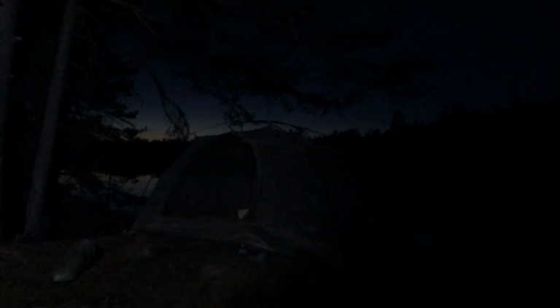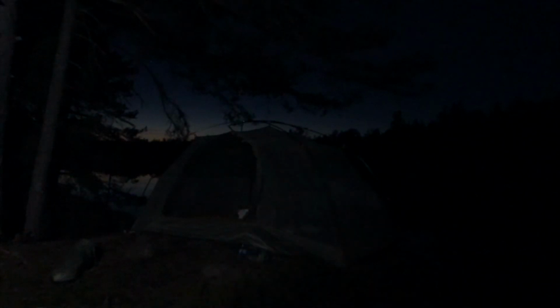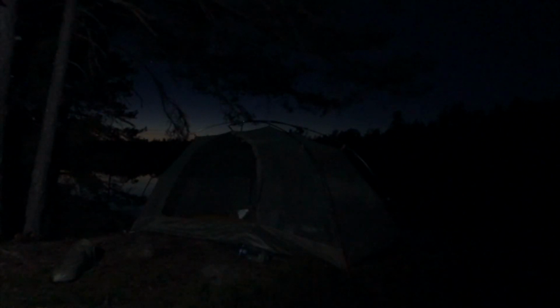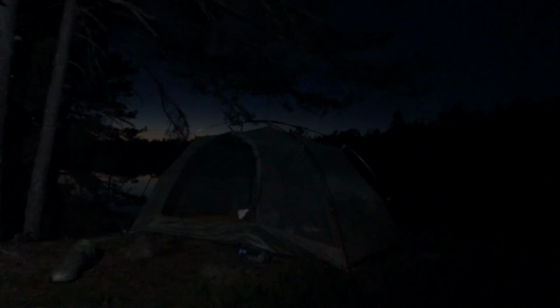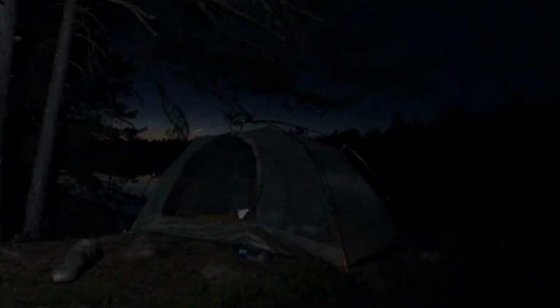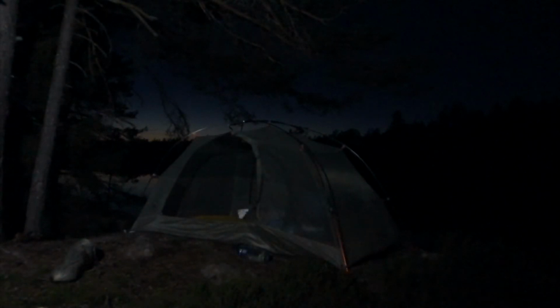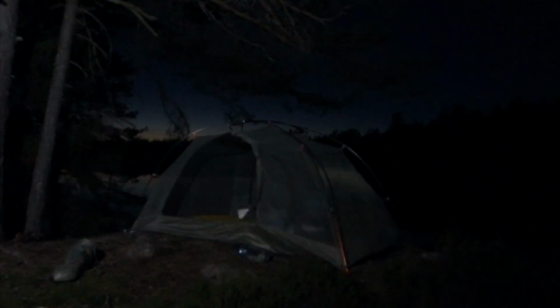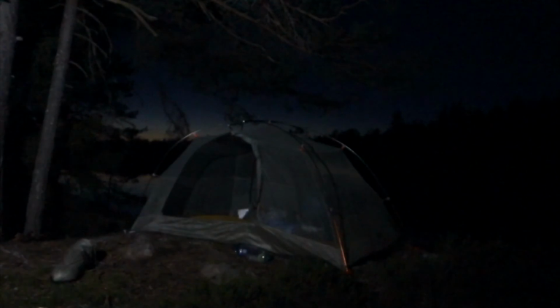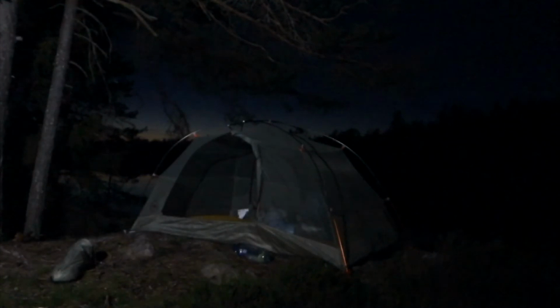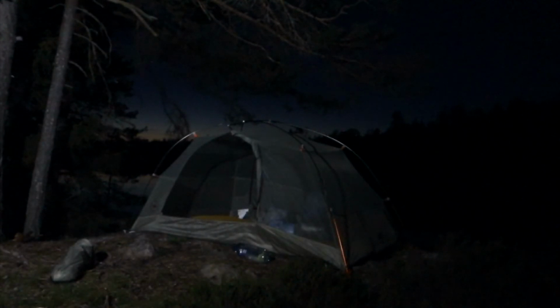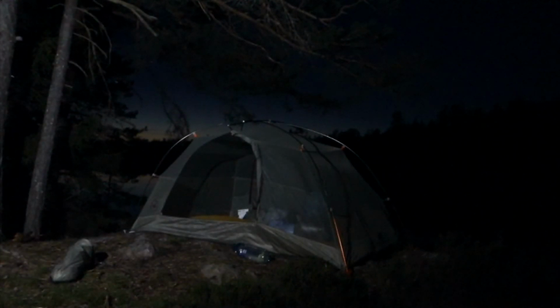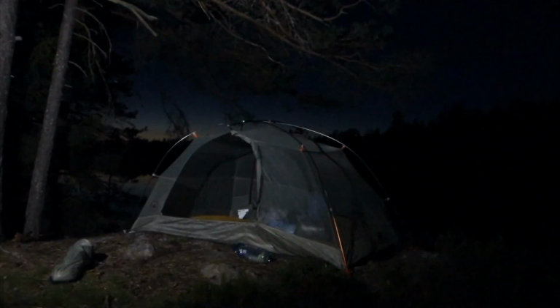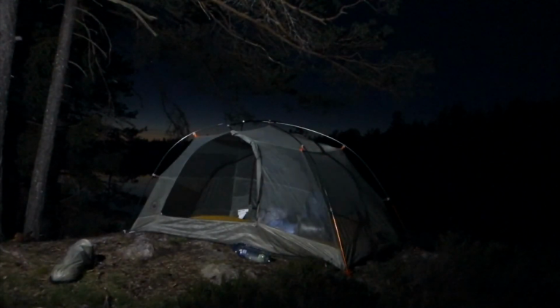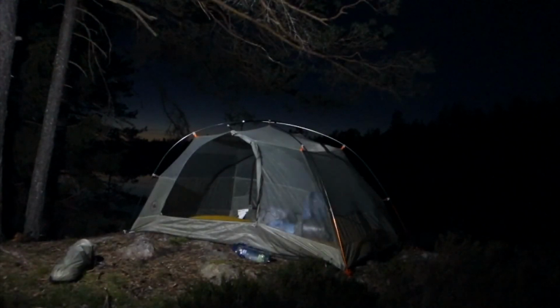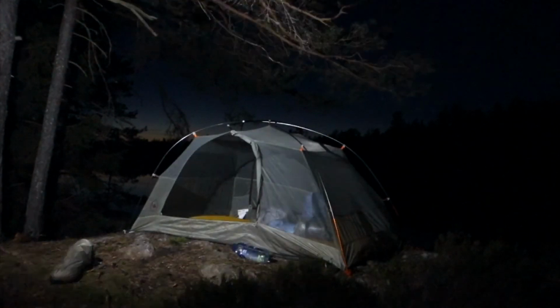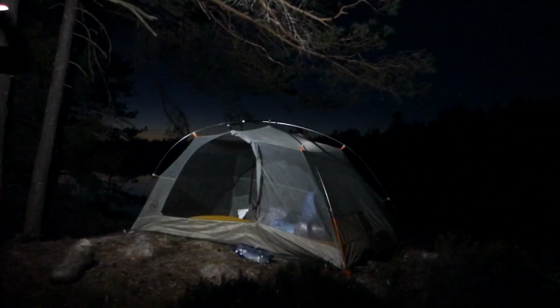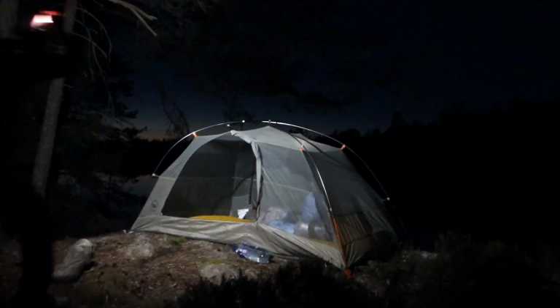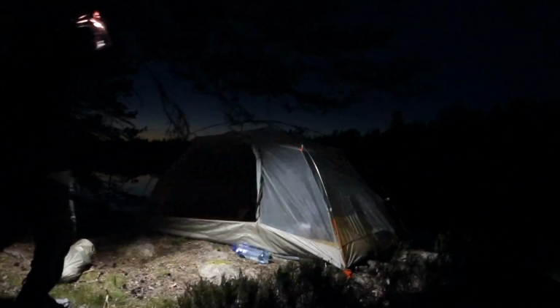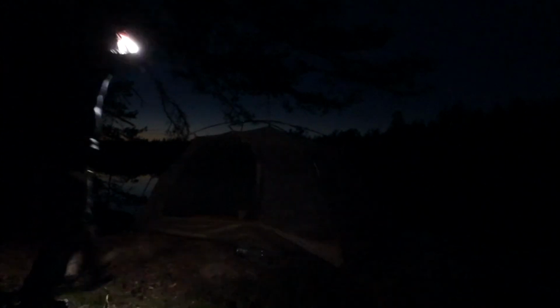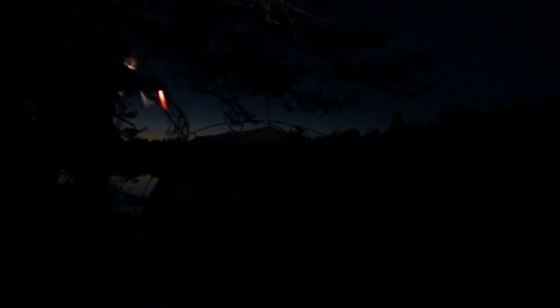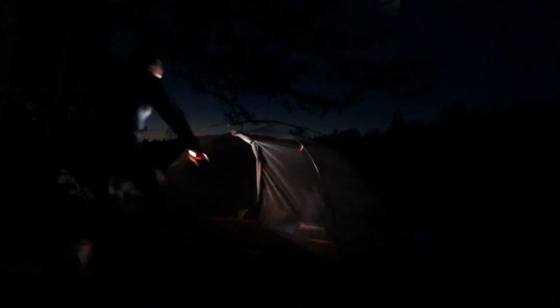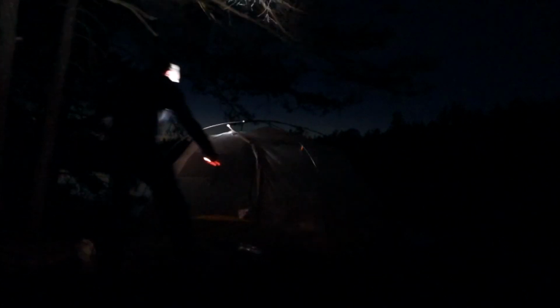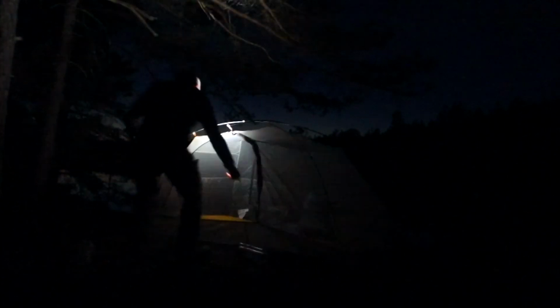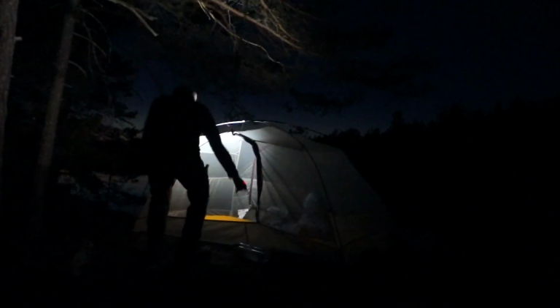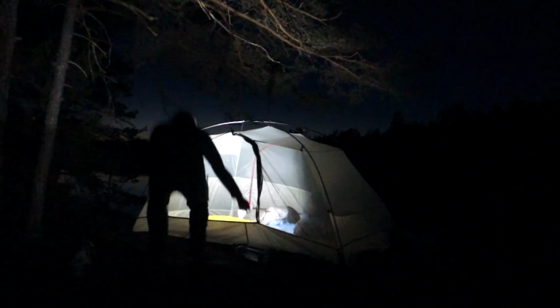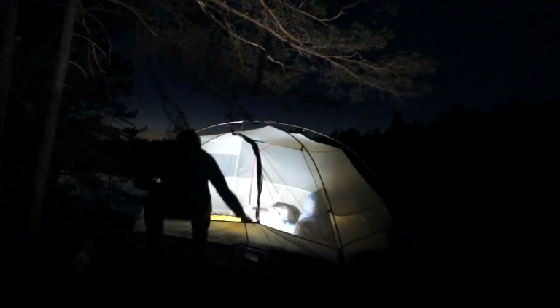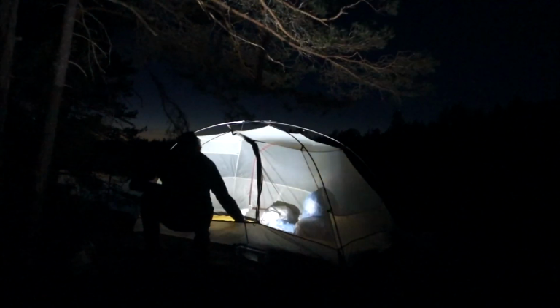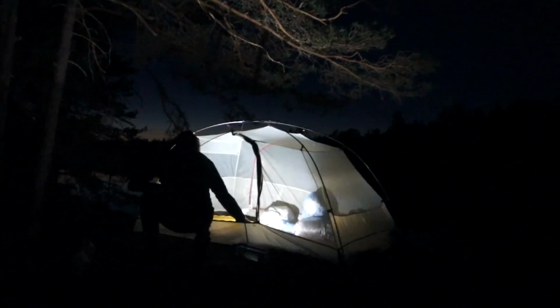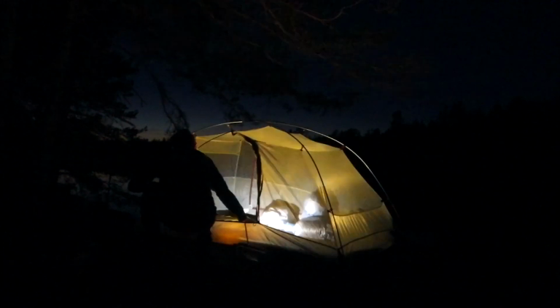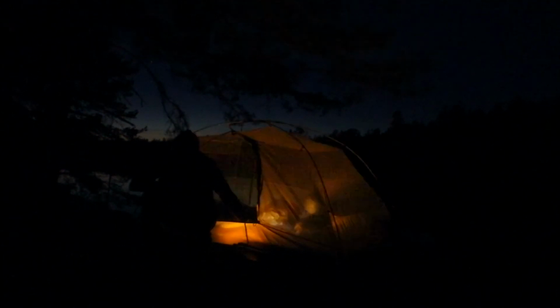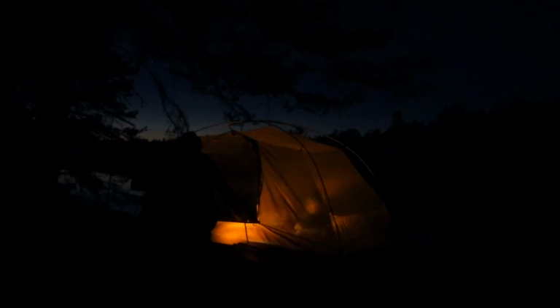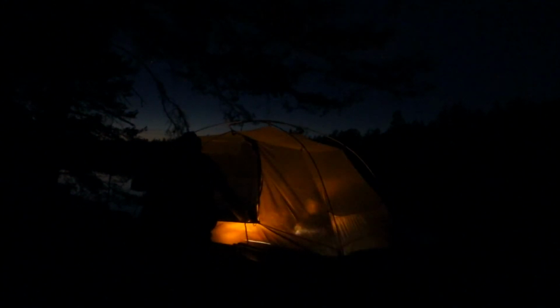The Copper Spur is freestanding, and that came in handy because the ground was solid rock, so I was able to set it up without any tent pegs.